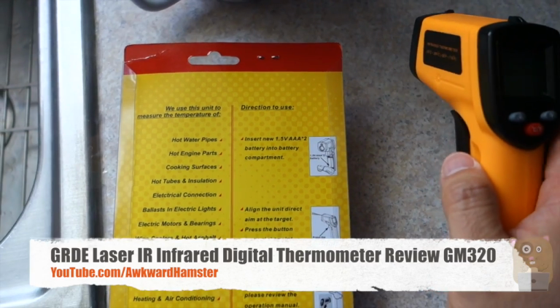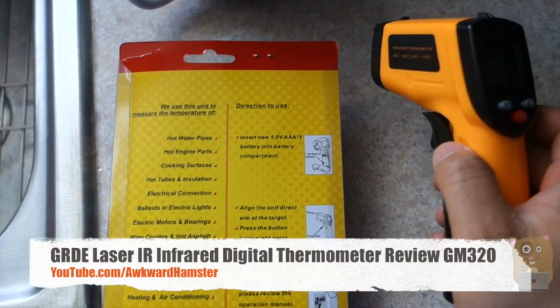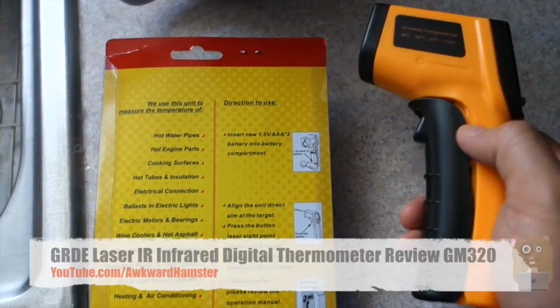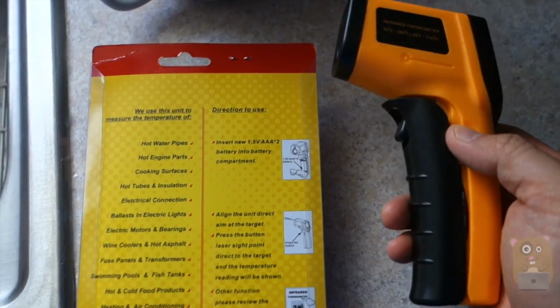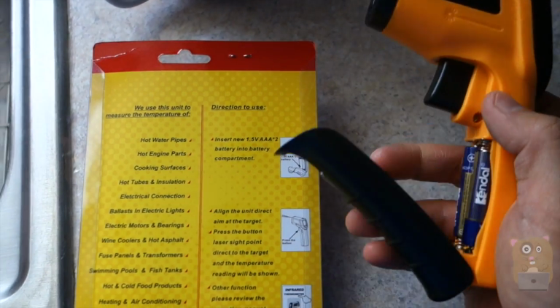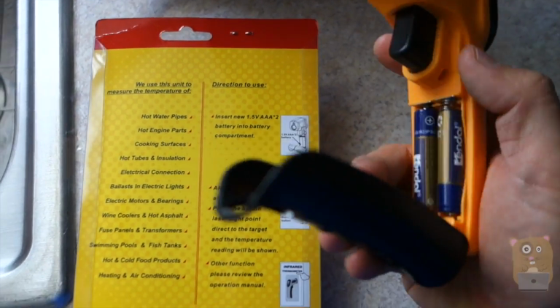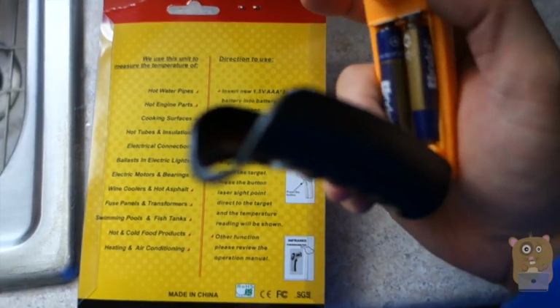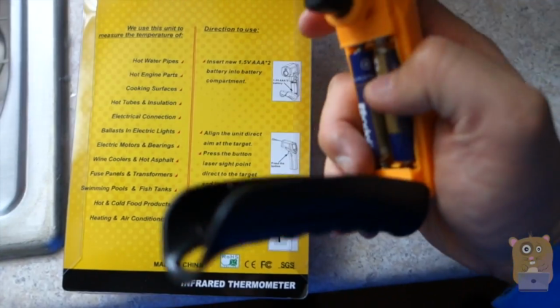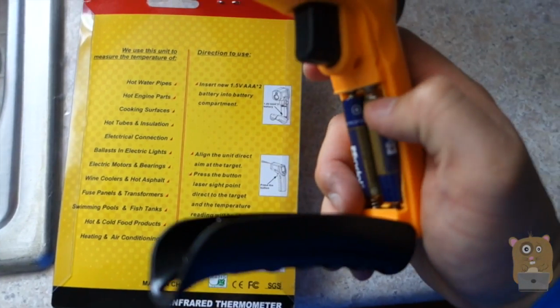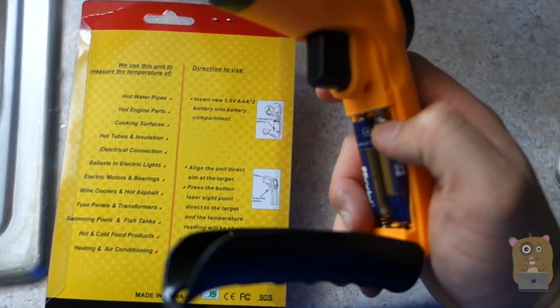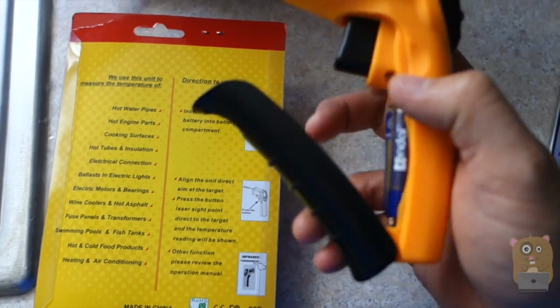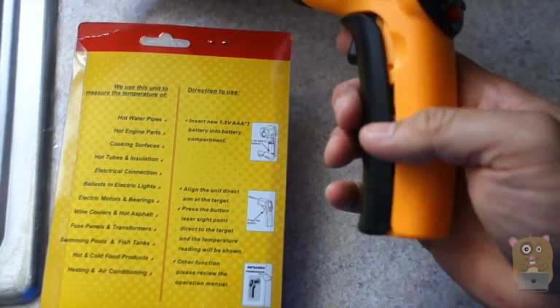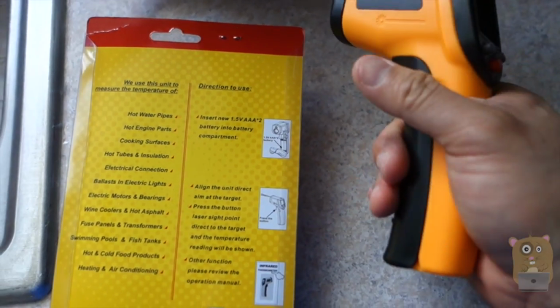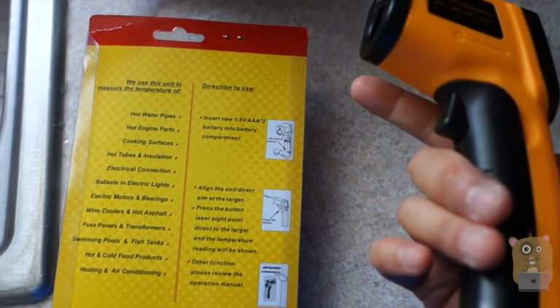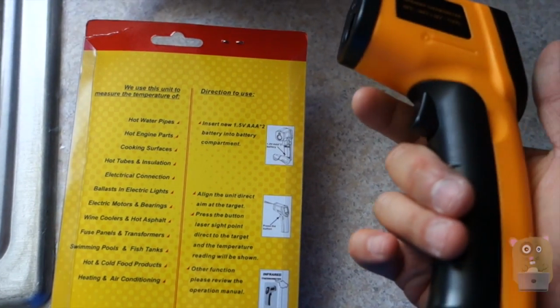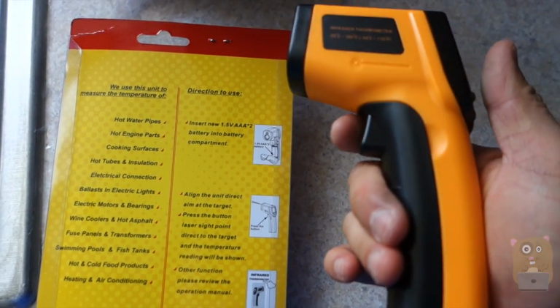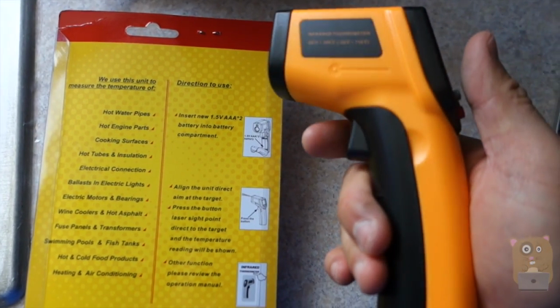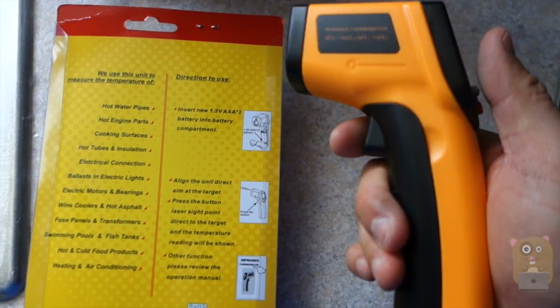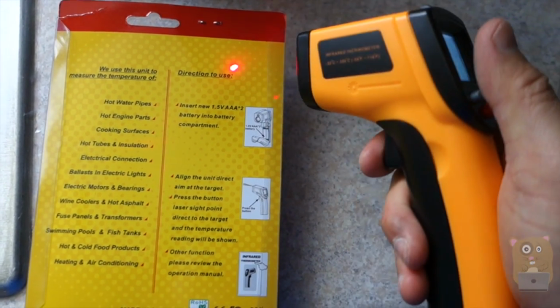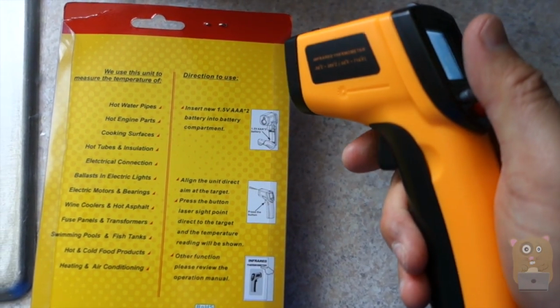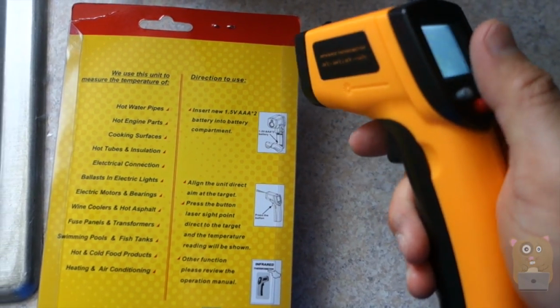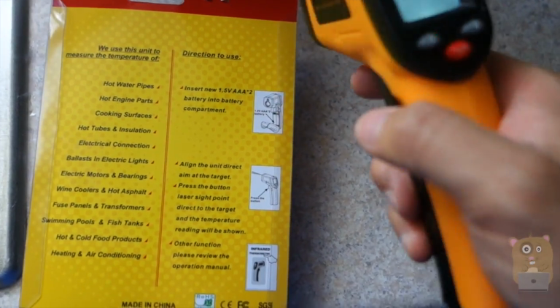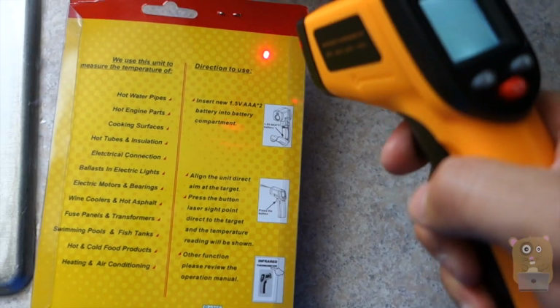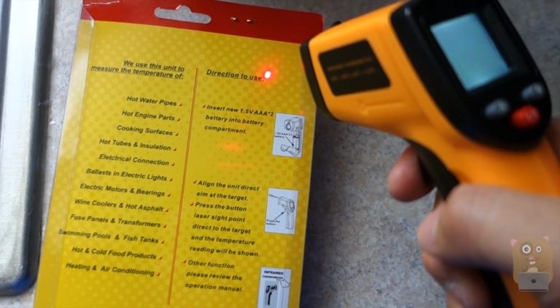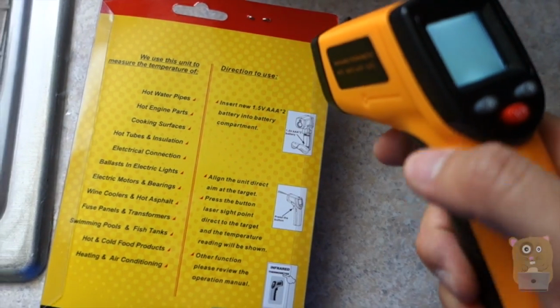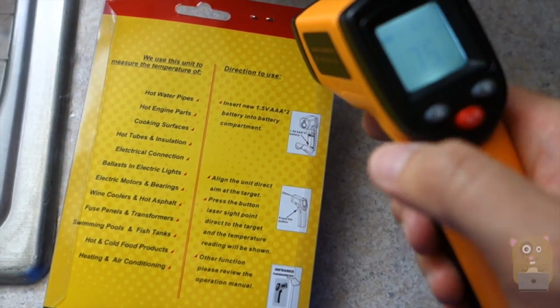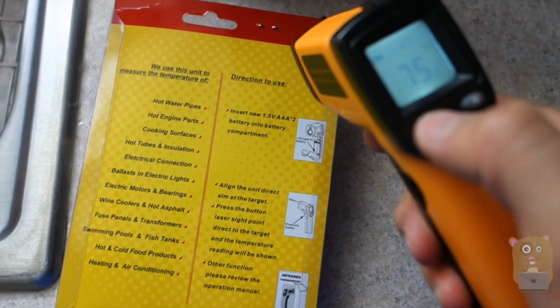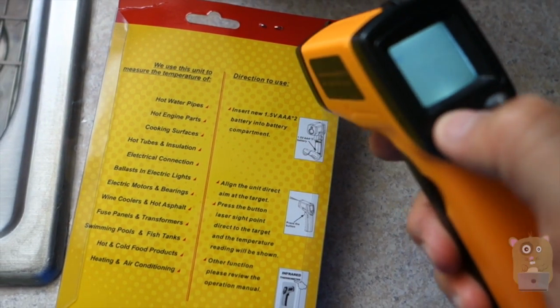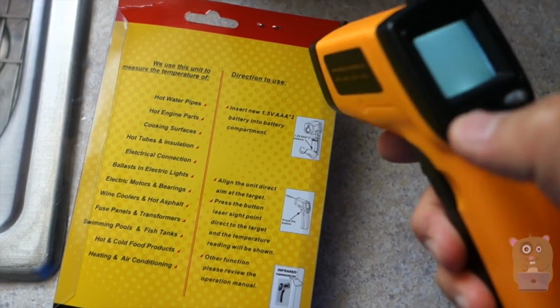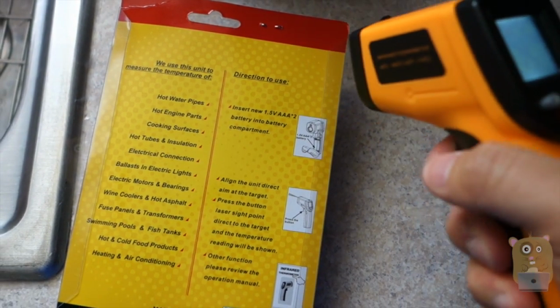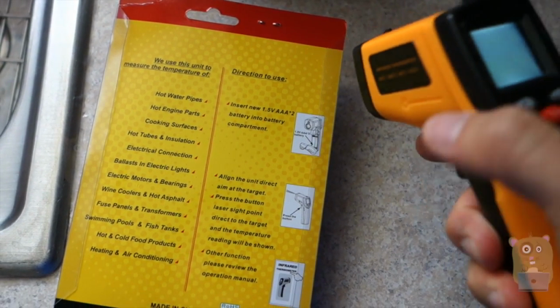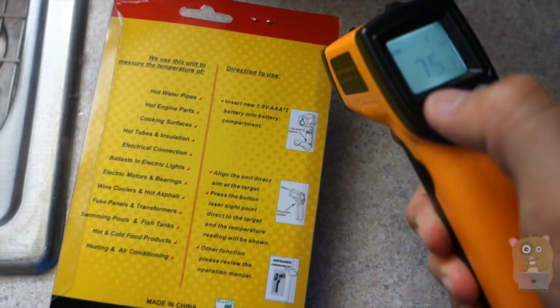This is powered by two AA batteries that came with the package — it's right under the trigger. To turn it on, just pull on this trigger, and see the red dot? I can choose whether I have that on or off.